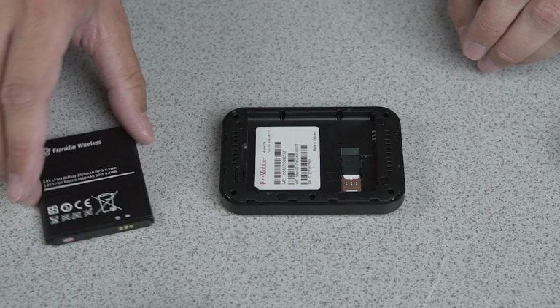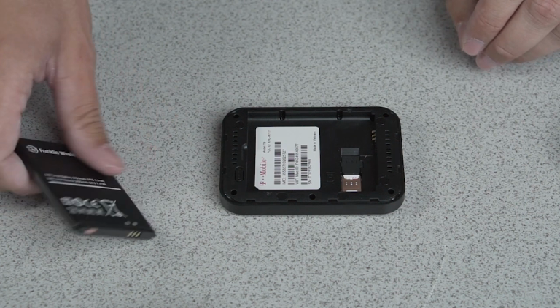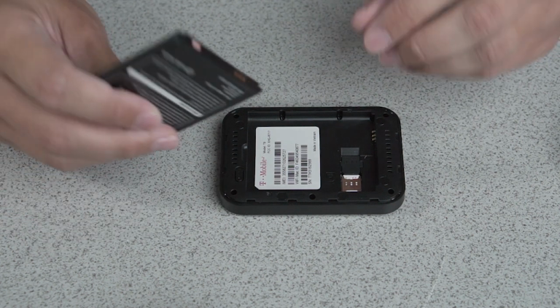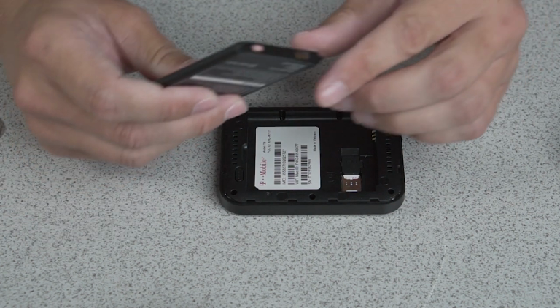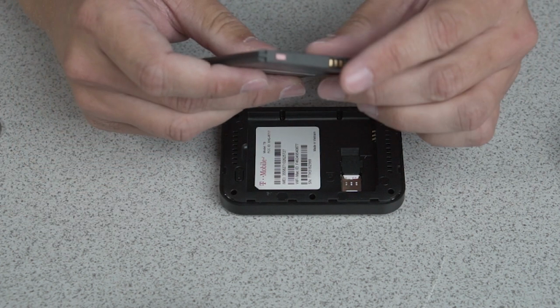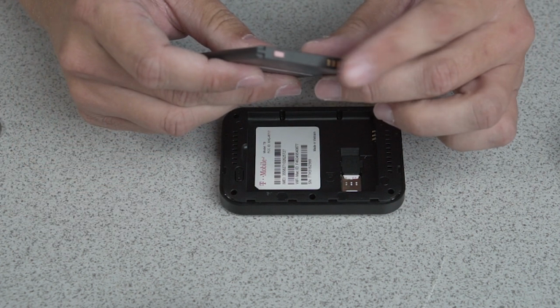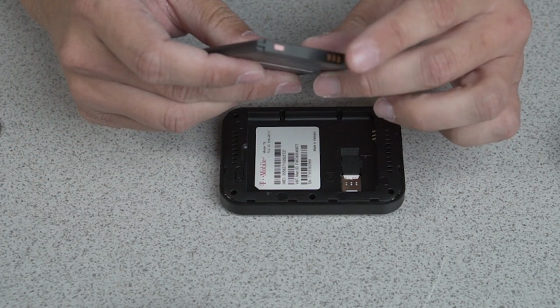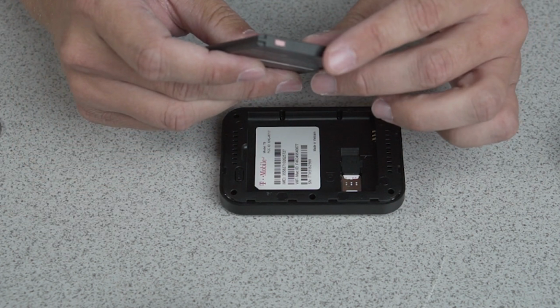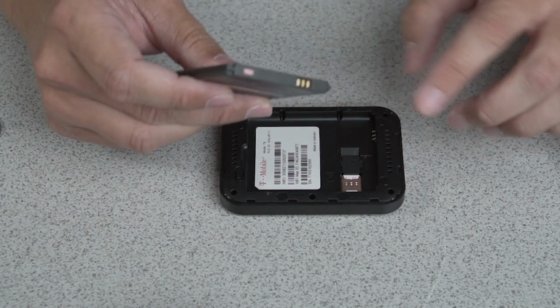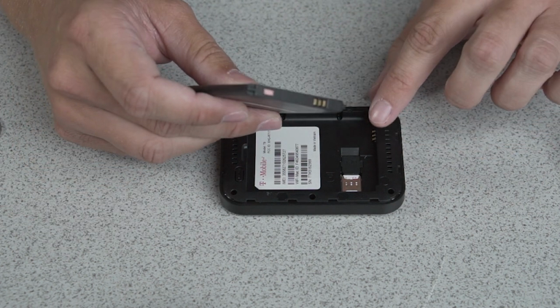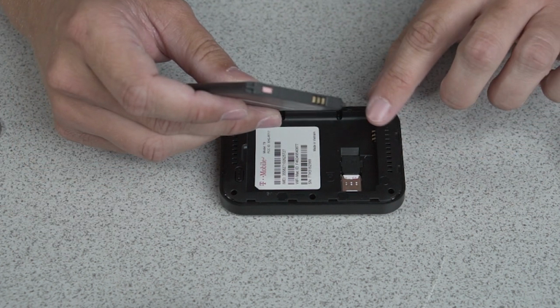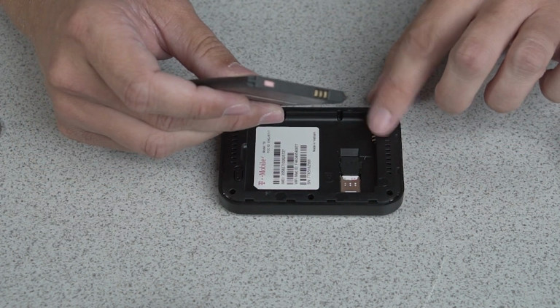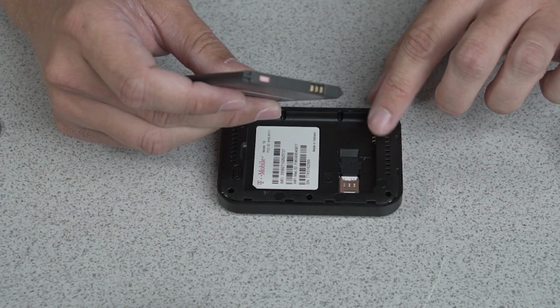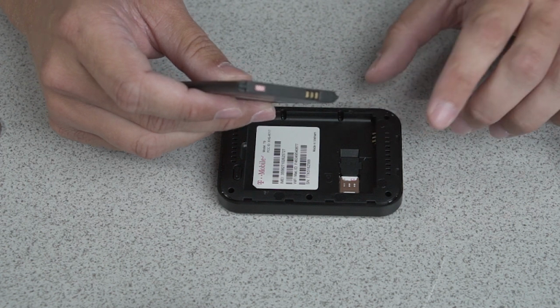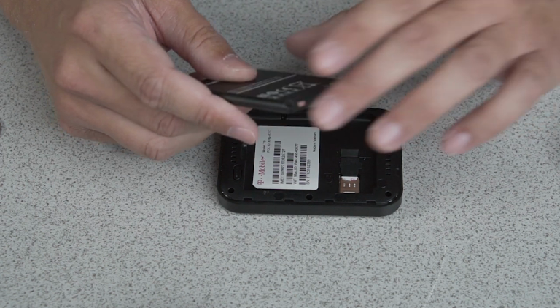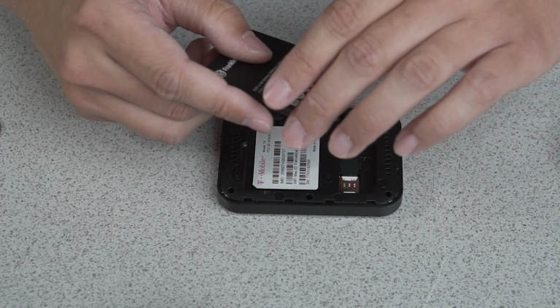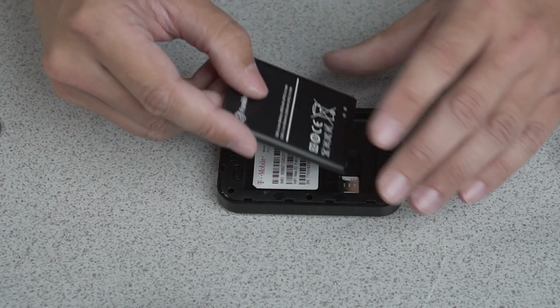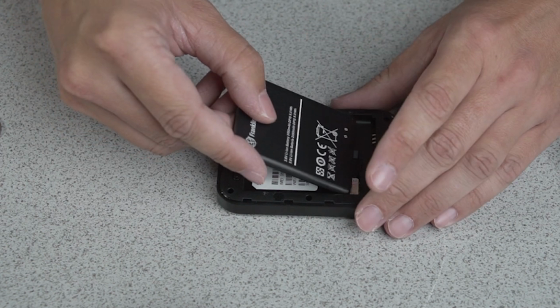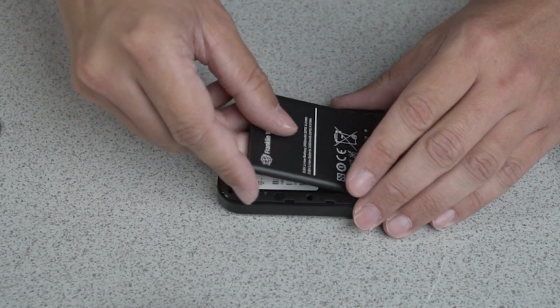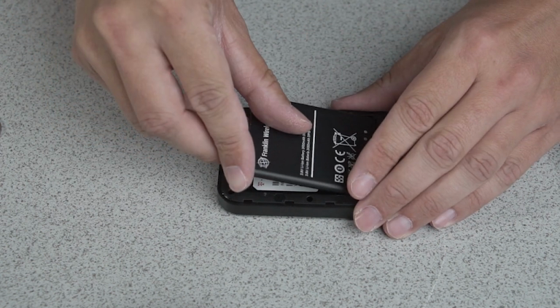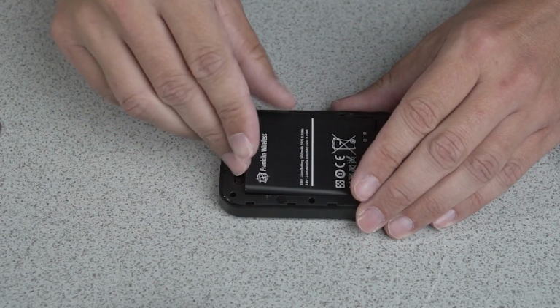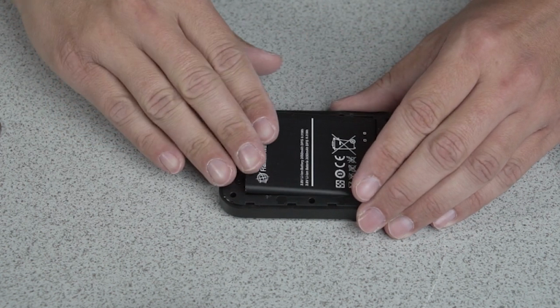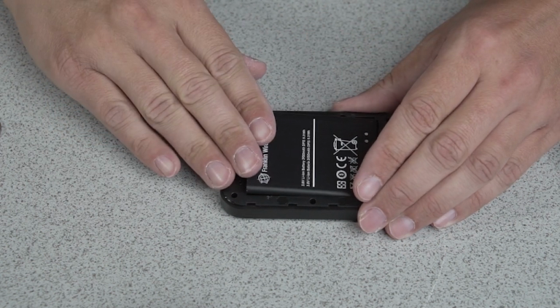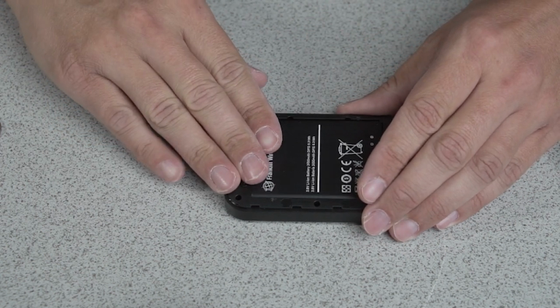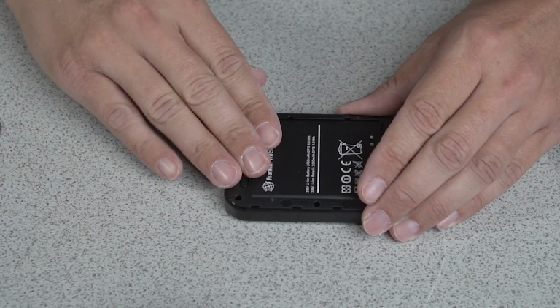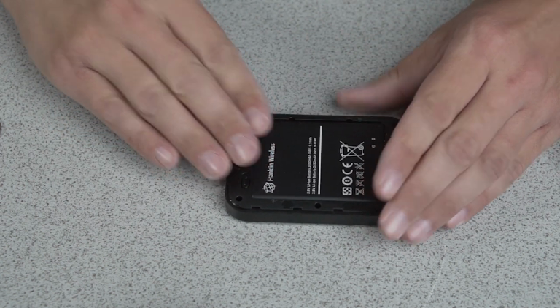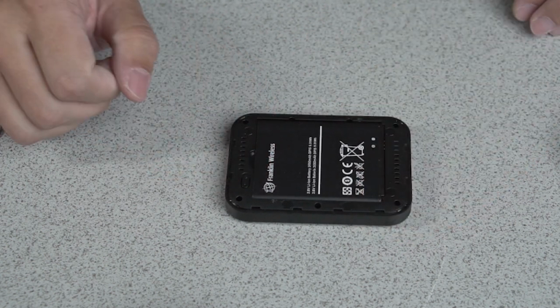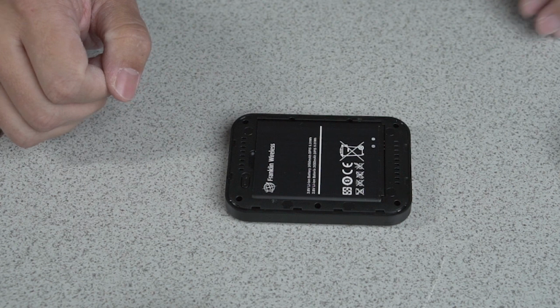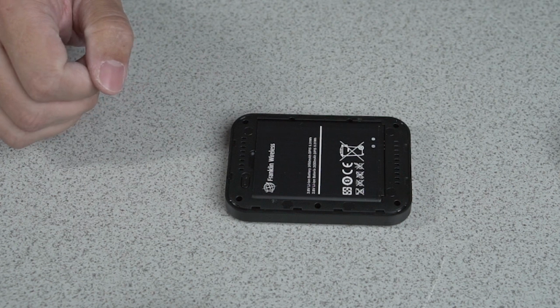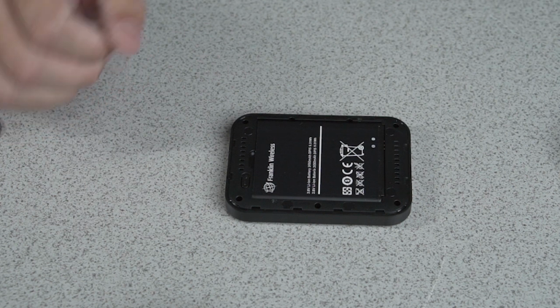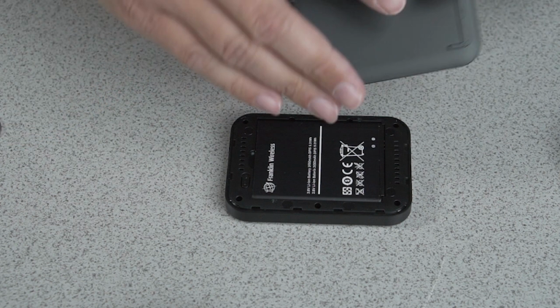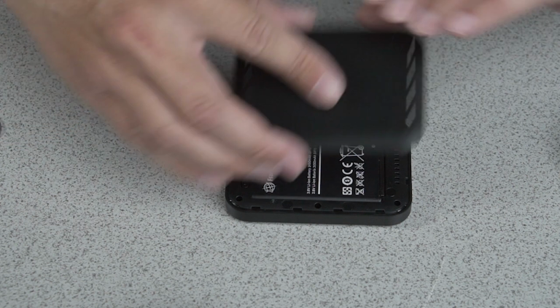Then align the metal contacts on your battery with the metal contacts on your hotspot, and gently press in. Replace your battery cover.